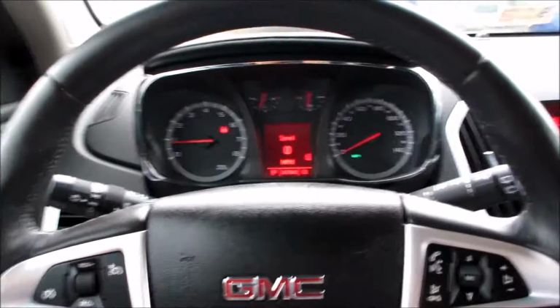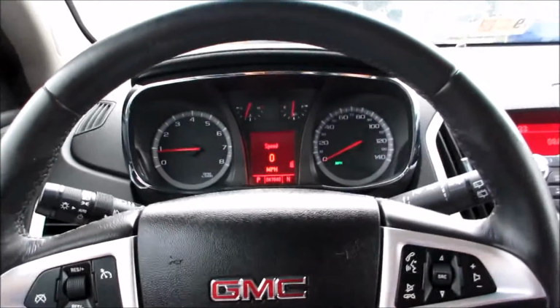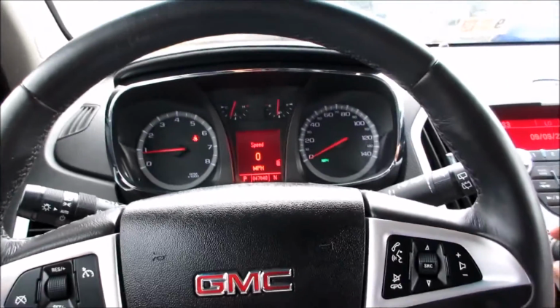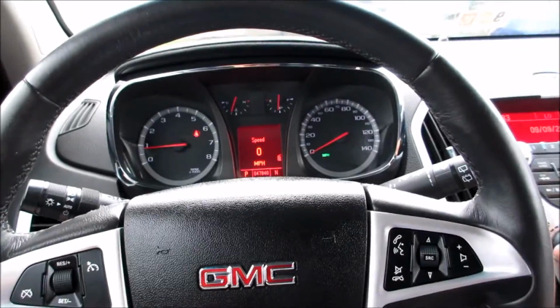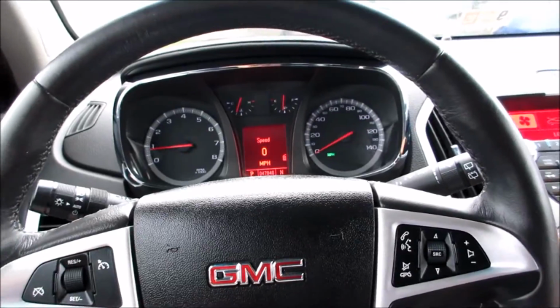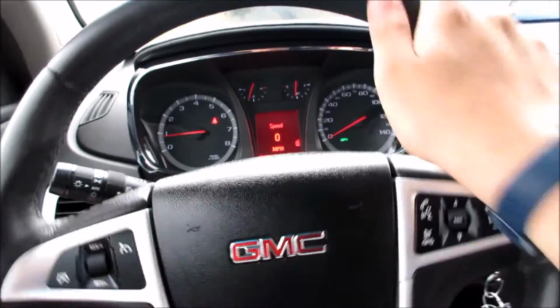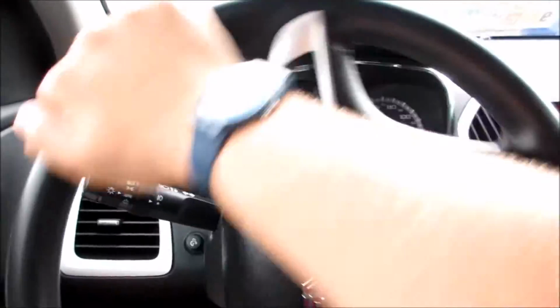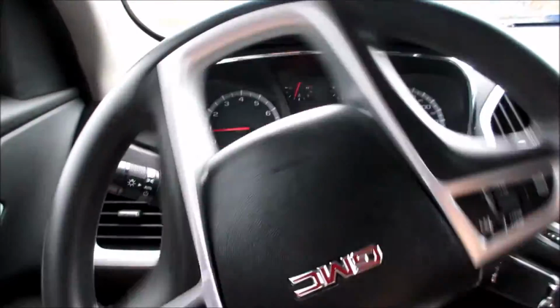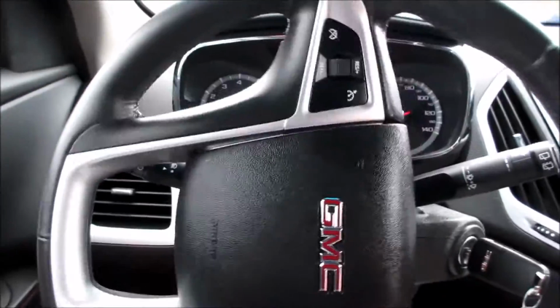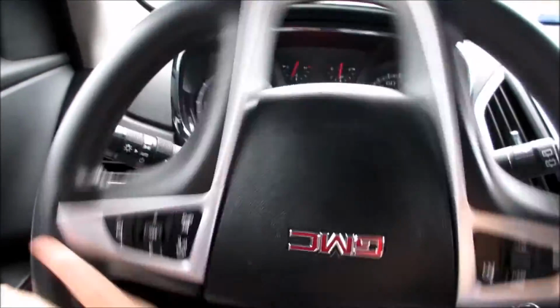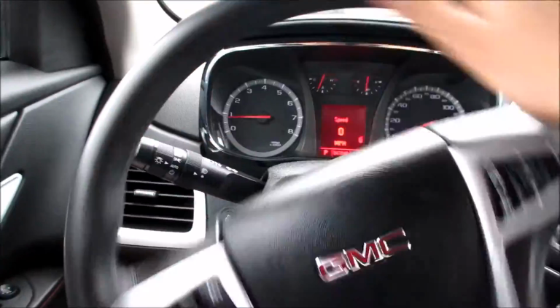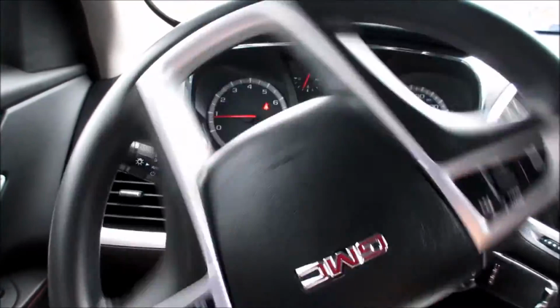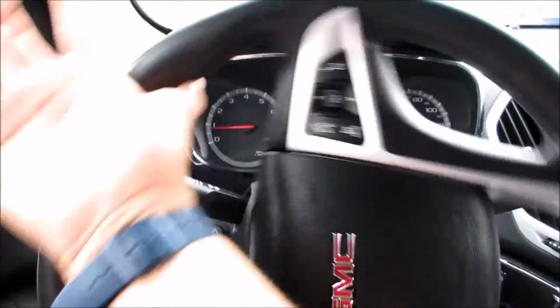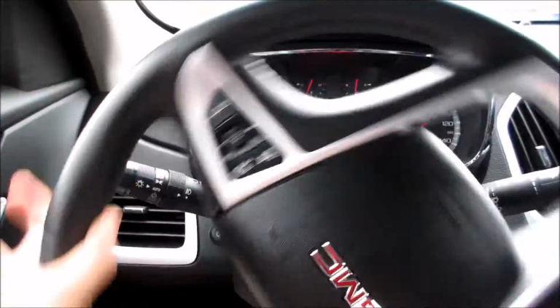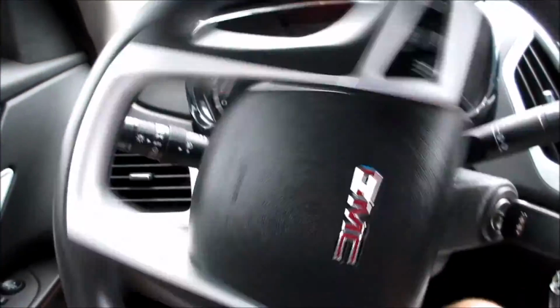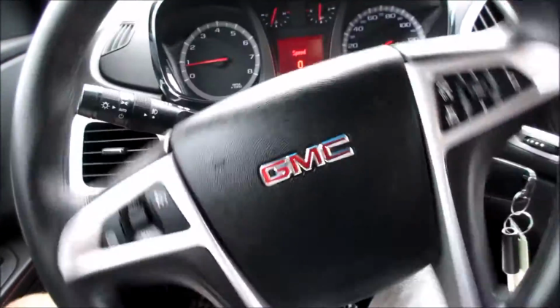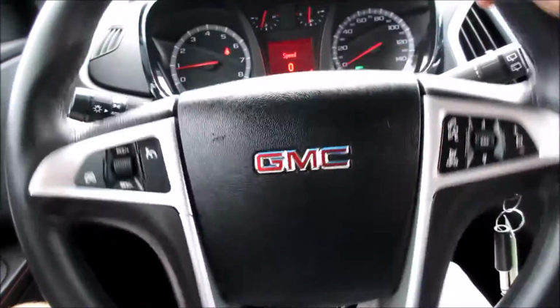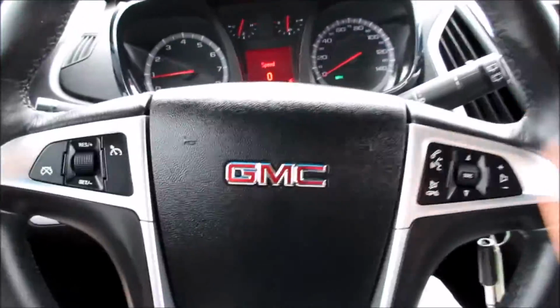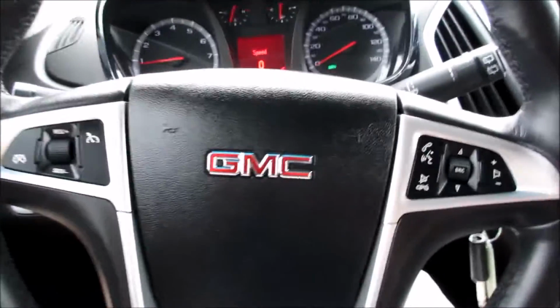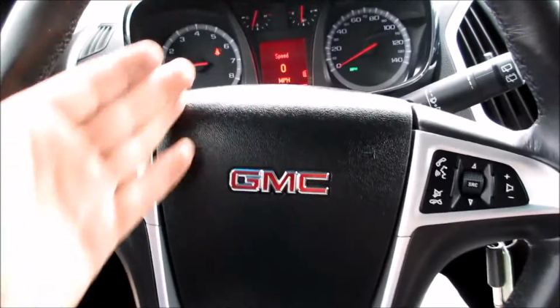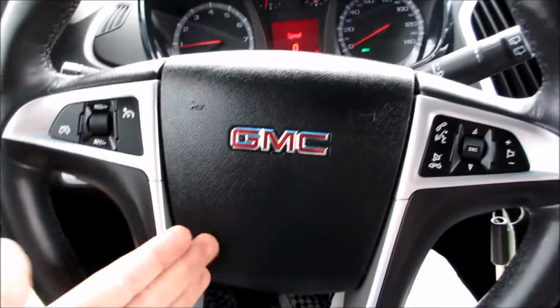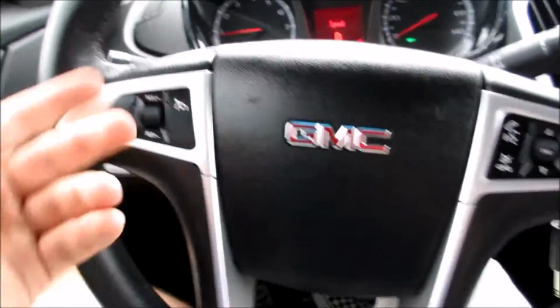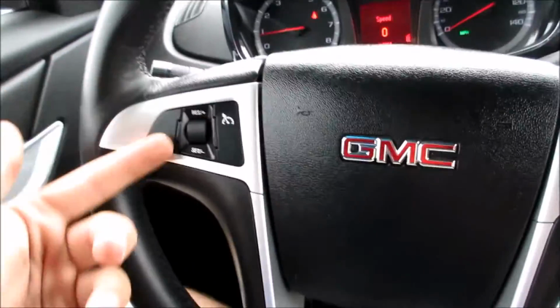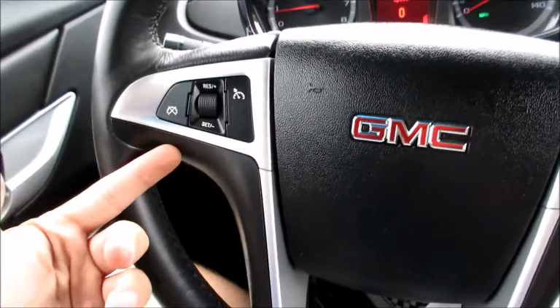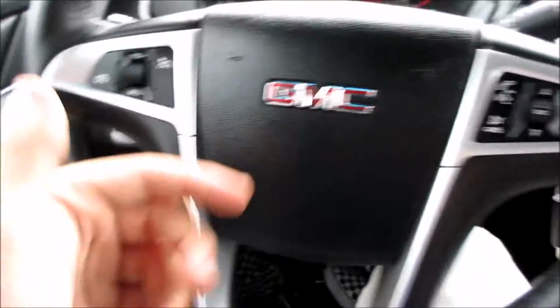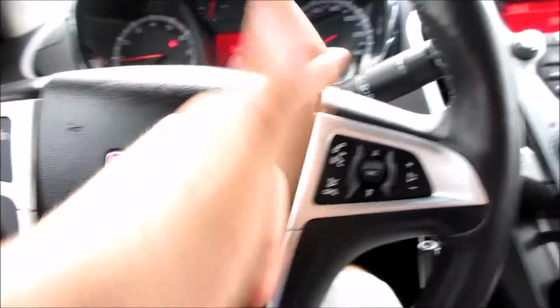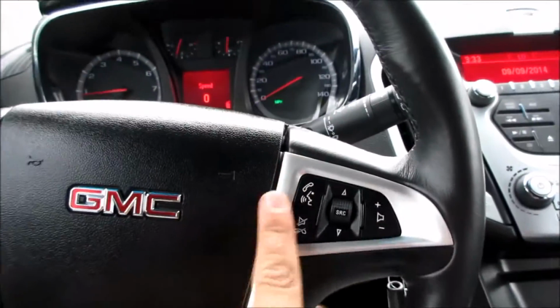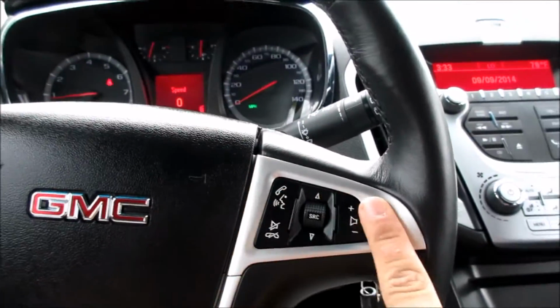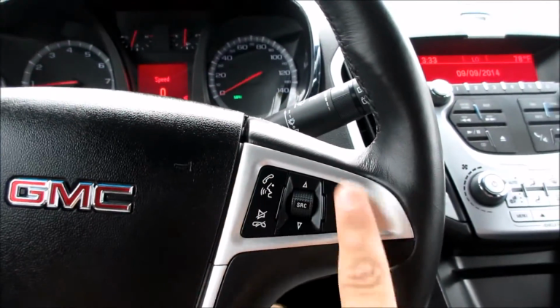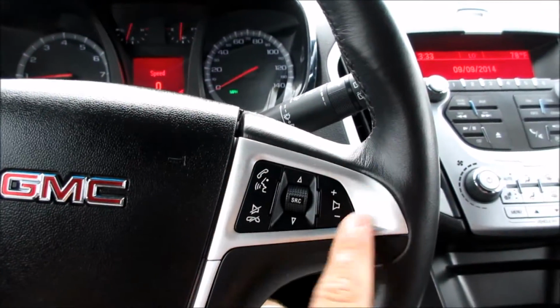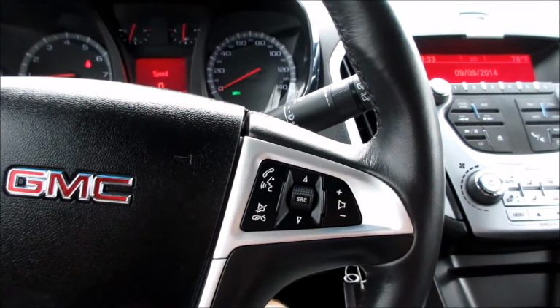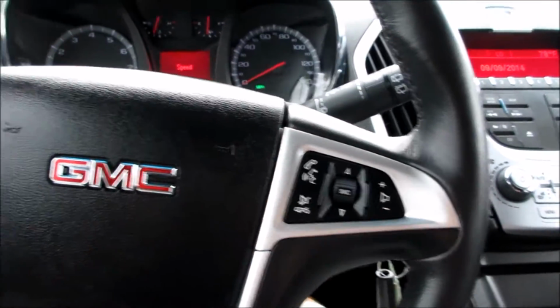As you can see here, very nice and light, easy power steering. You have your GMC logo in the middle, along with your cruise control on this side and all your audio system controls along this side.